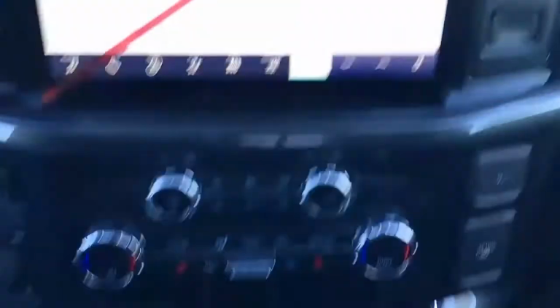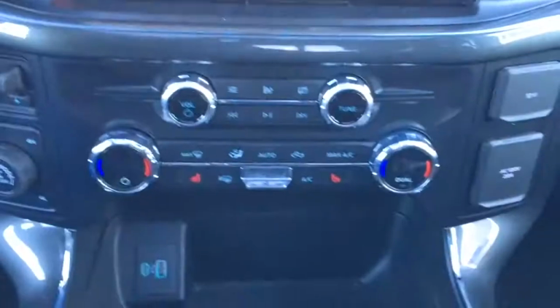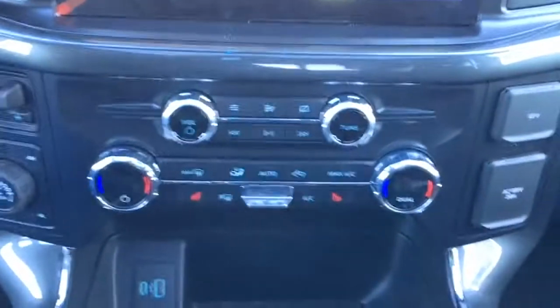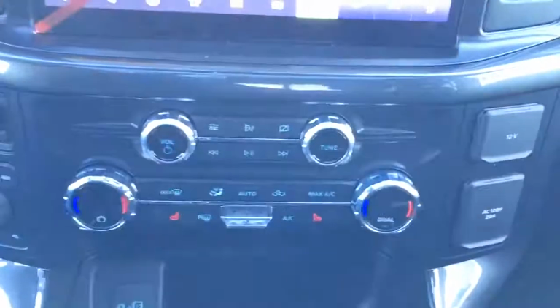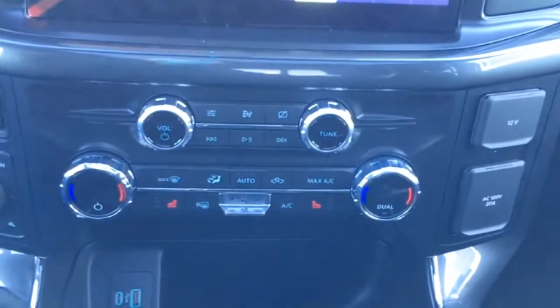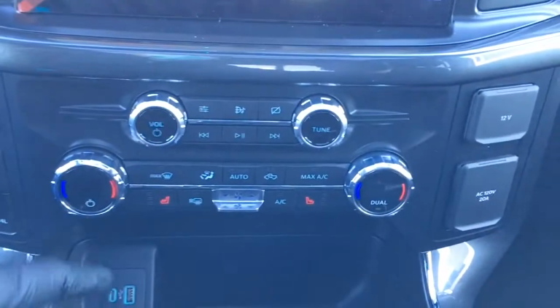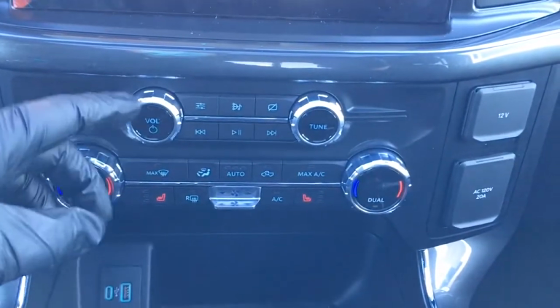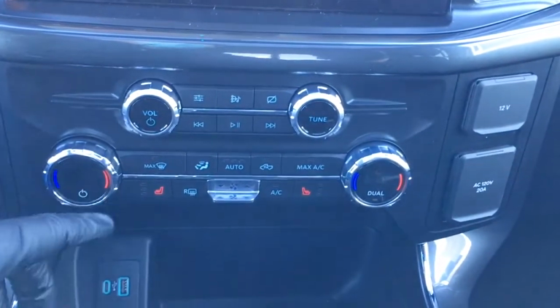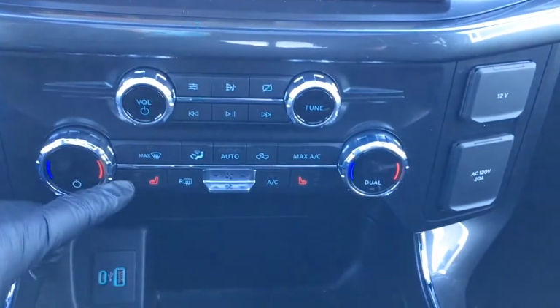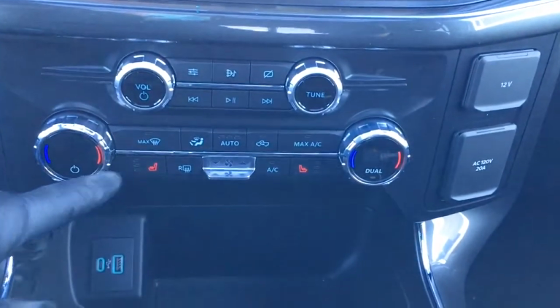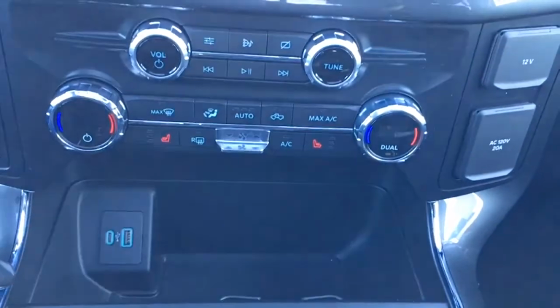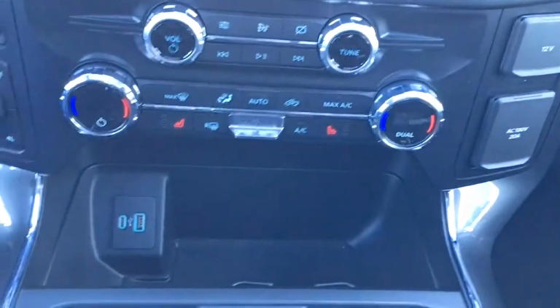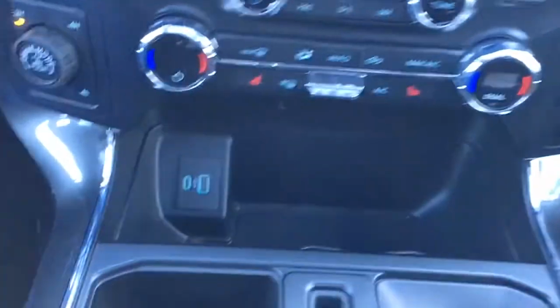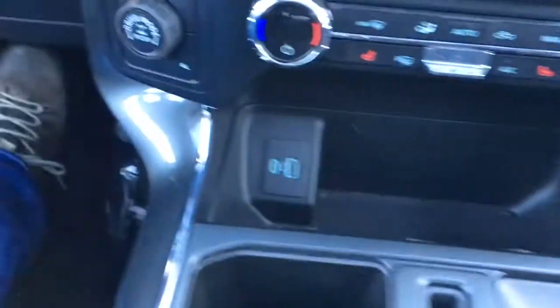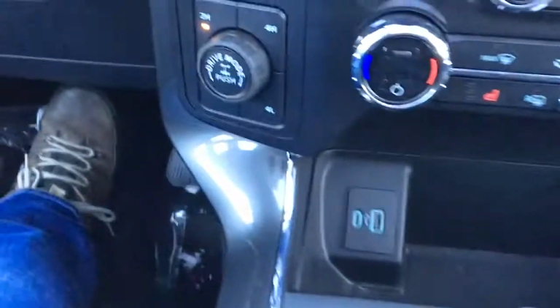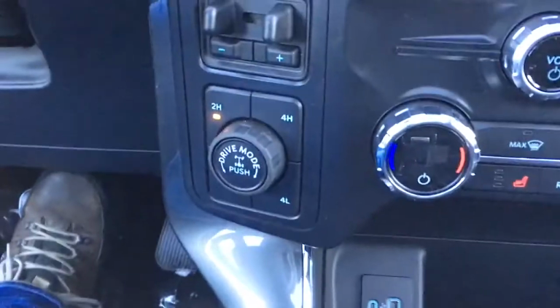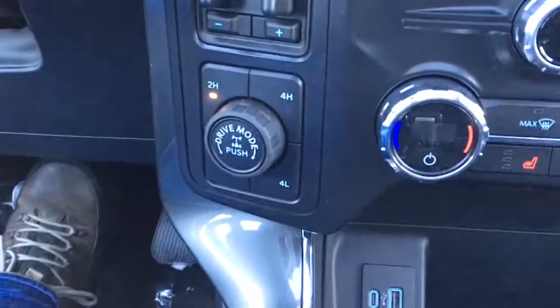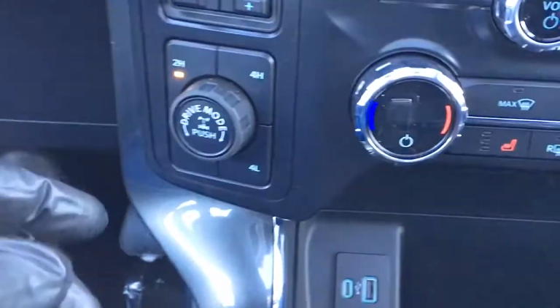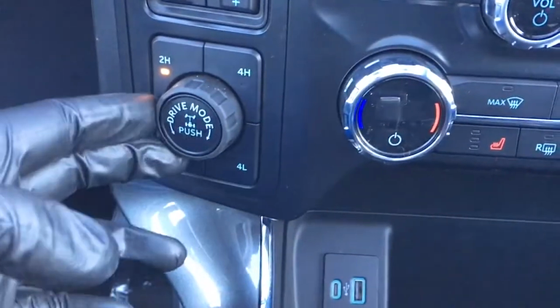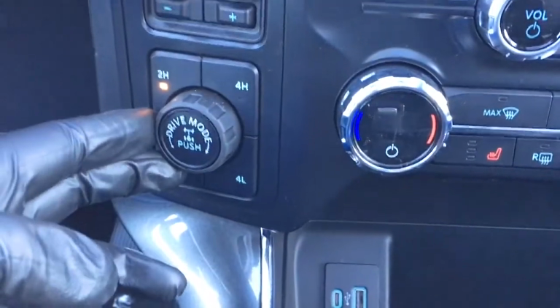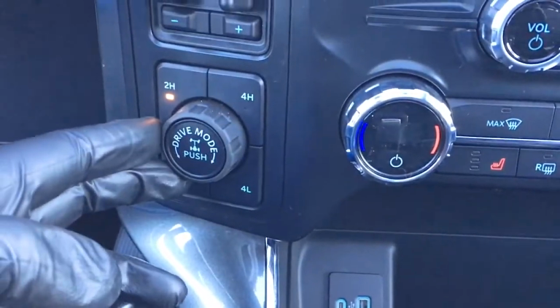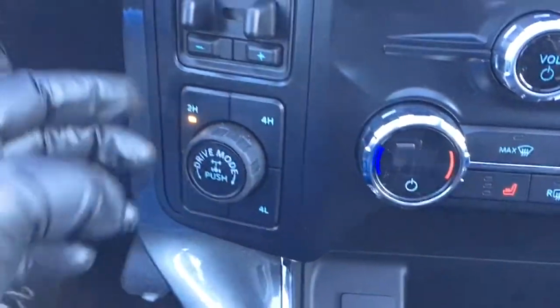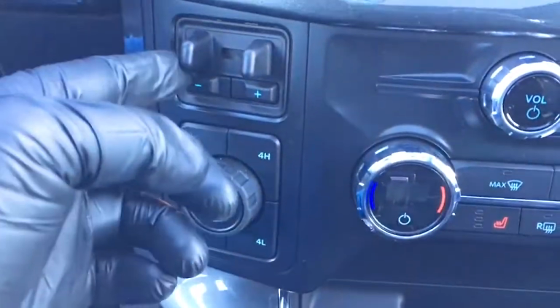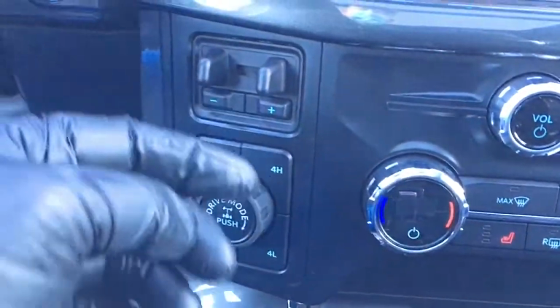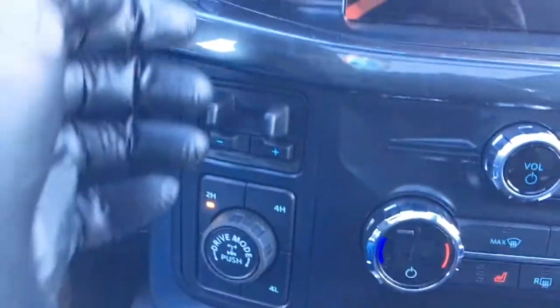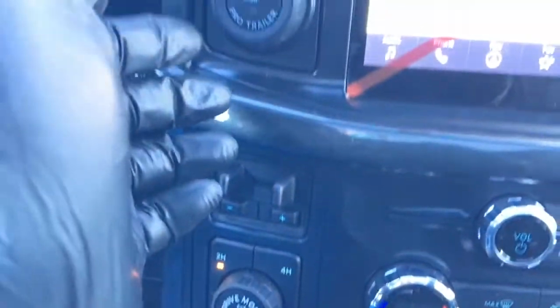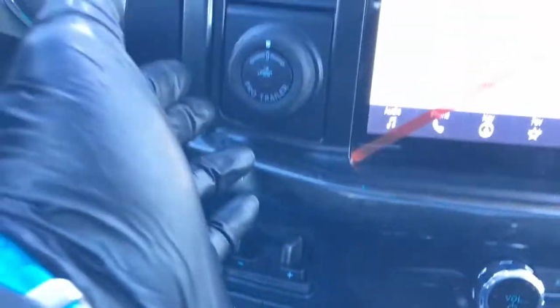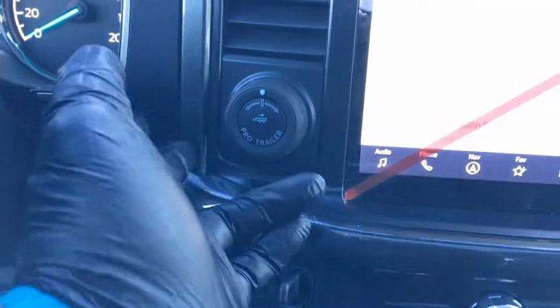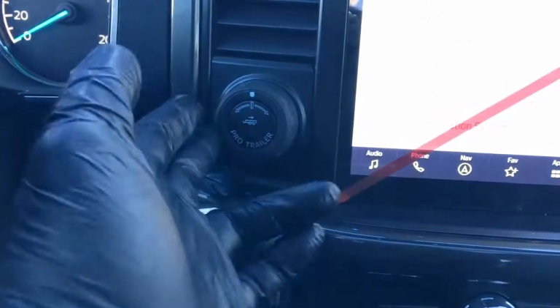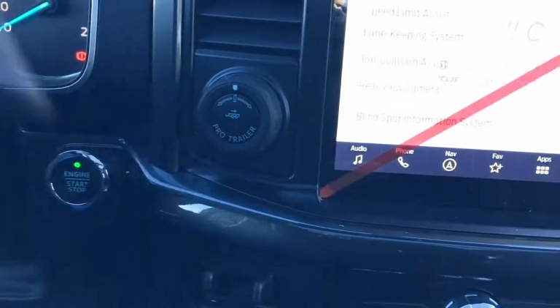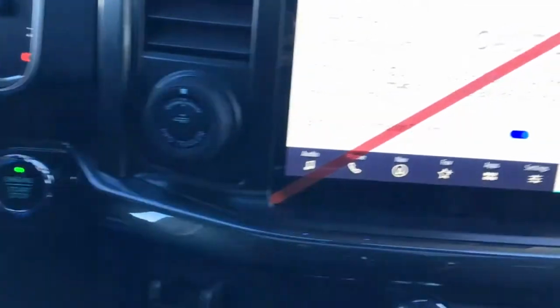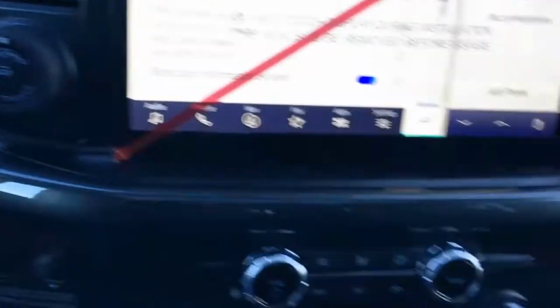Right below that, we have climate controls as well as audio controls. It does have heated seats and a couple of USB ports down below. Off to the left, we have our shift-on-the-fly four-wheel drive system, integrated trailer brake controller, as well as pro trailer backup assist.